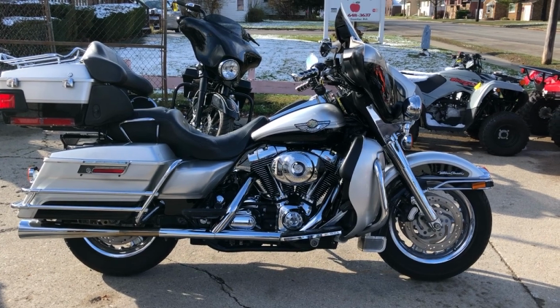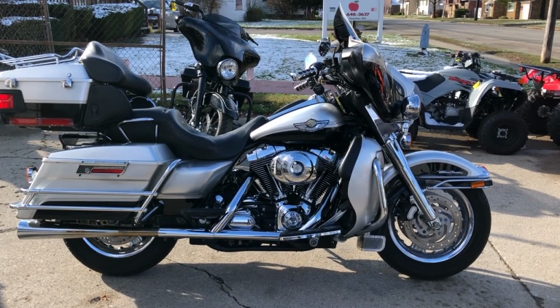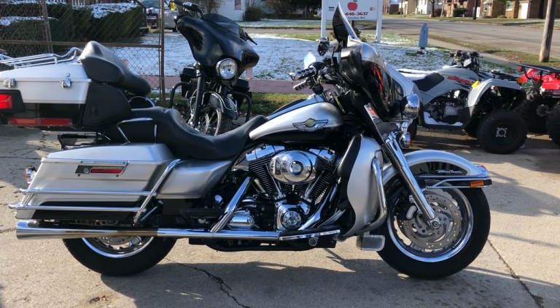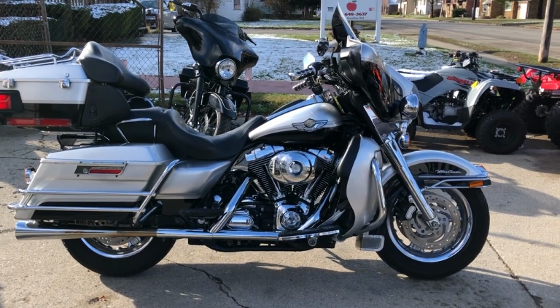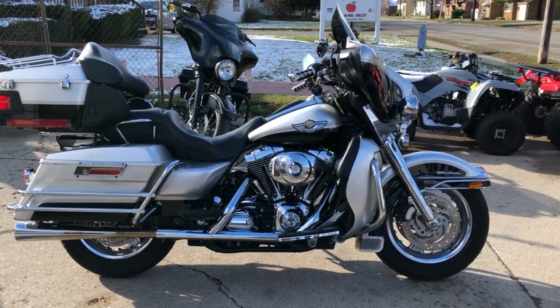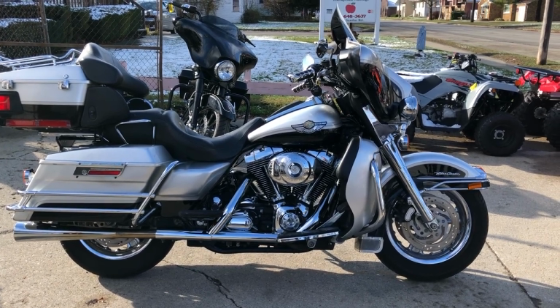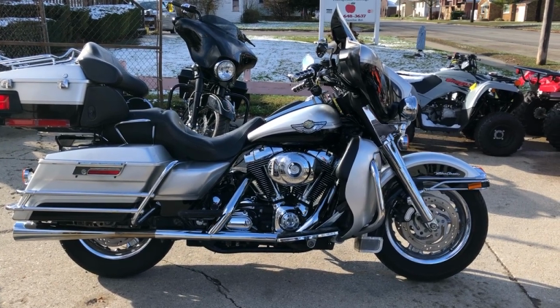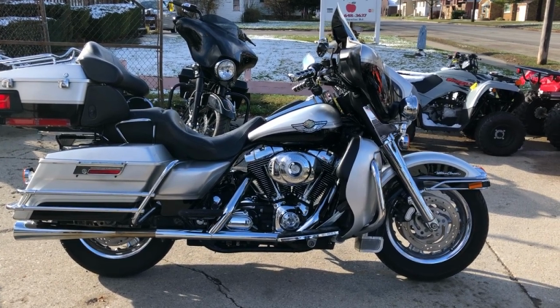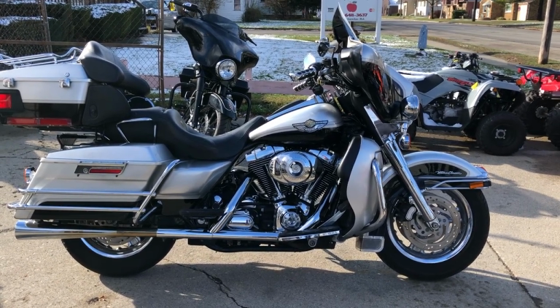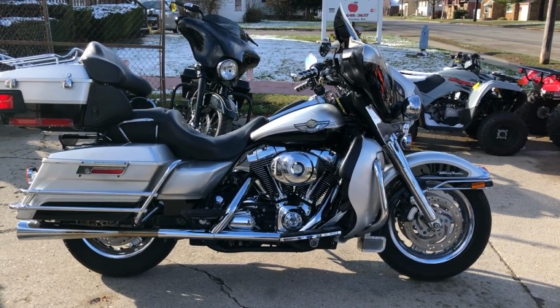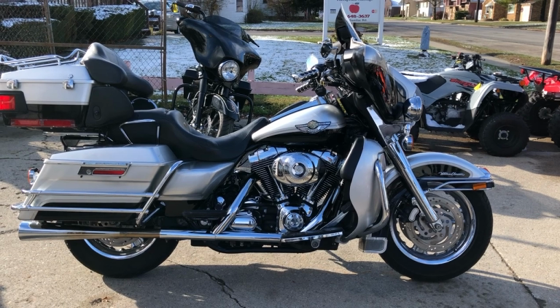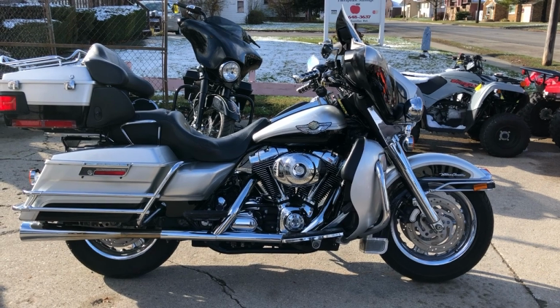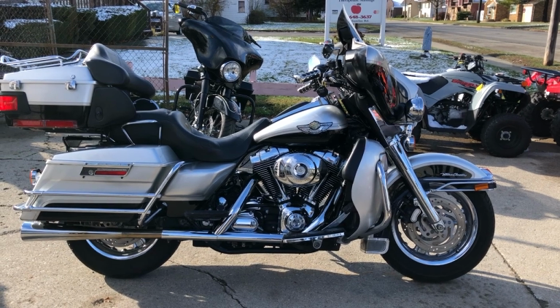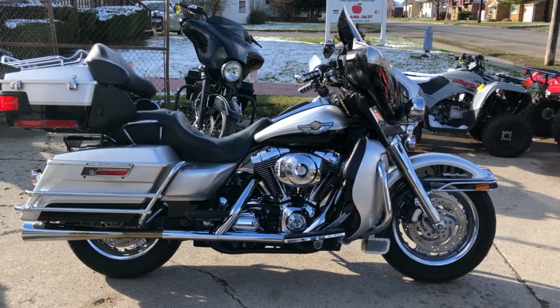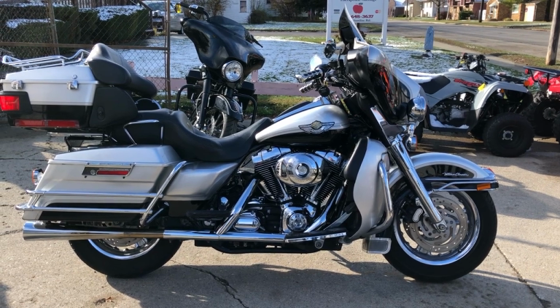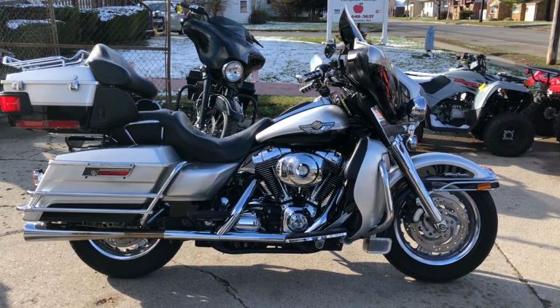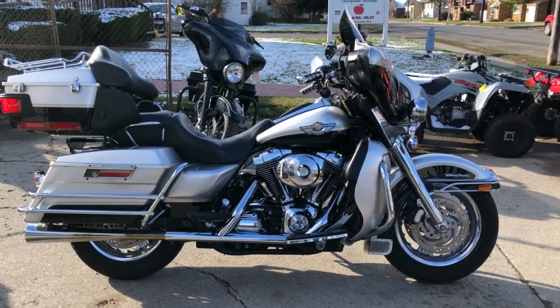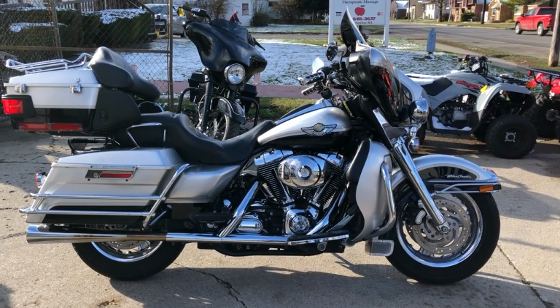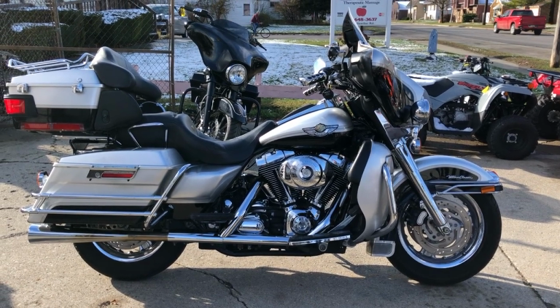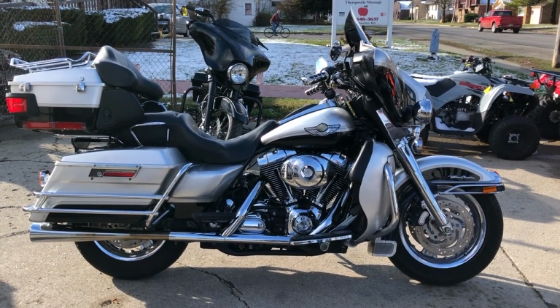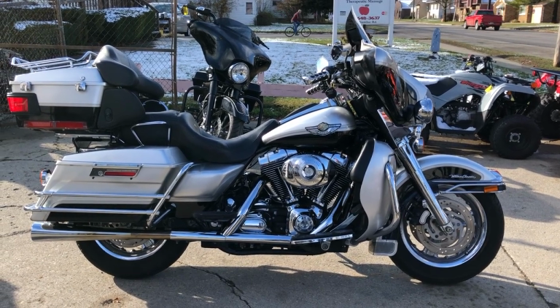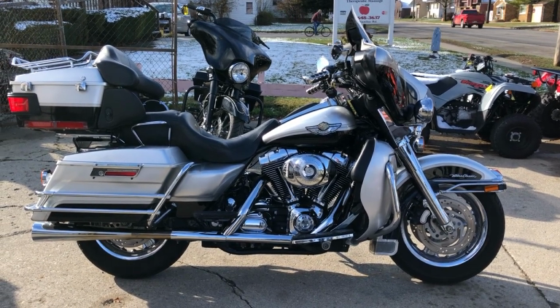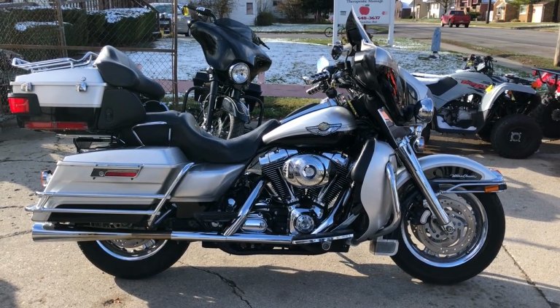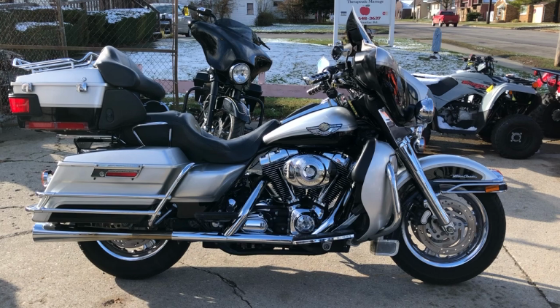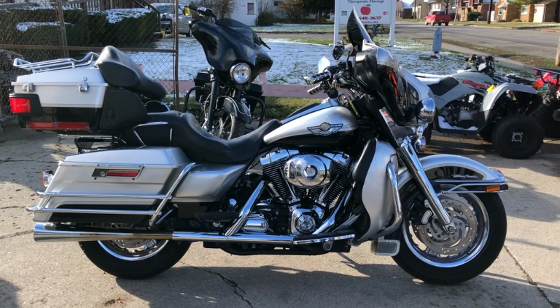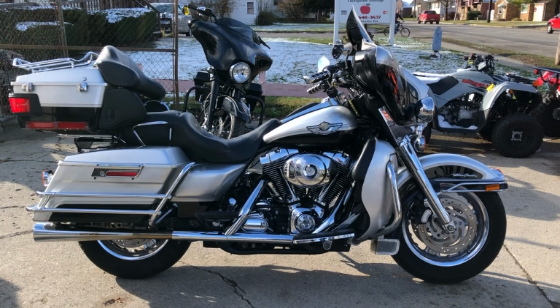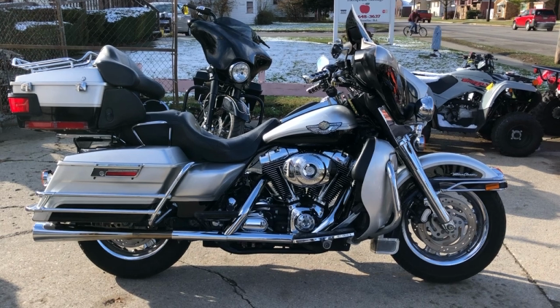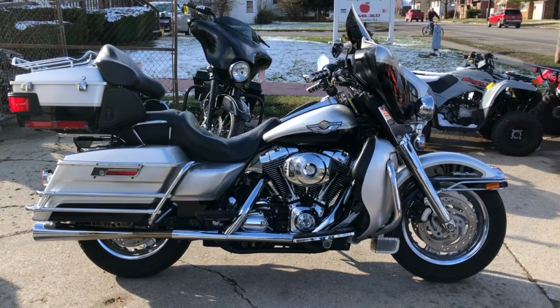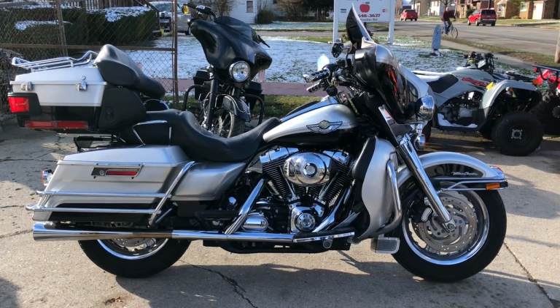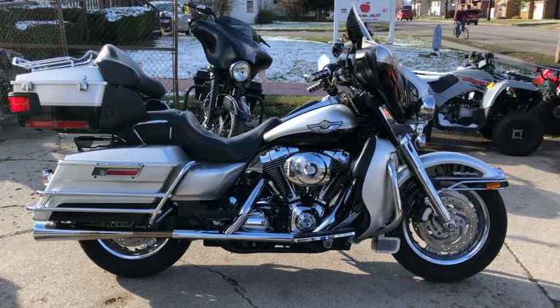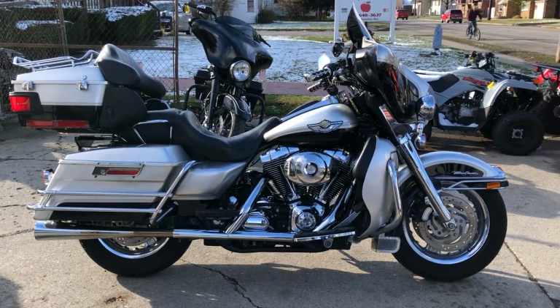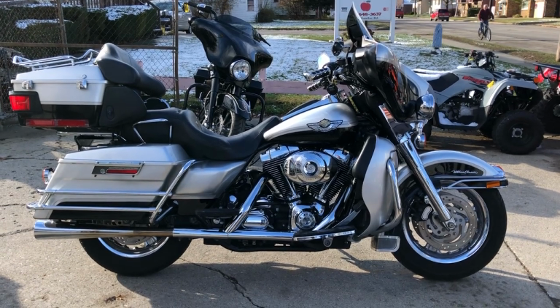We have financing available here — good credit, no credit, bad credit. We have financing programs for everybody. Of course, we accept check, cash, credit cards. We make it real easy for you here.